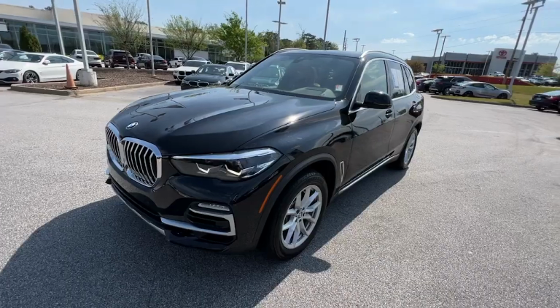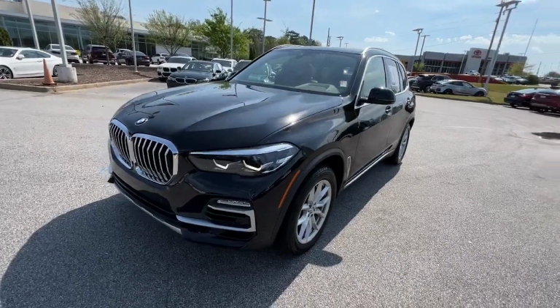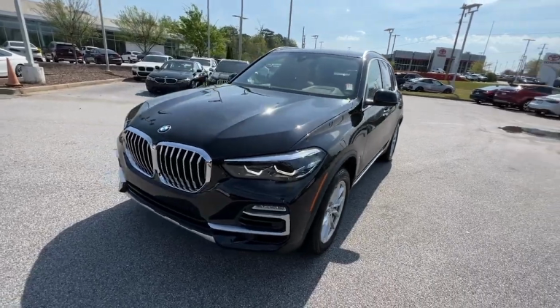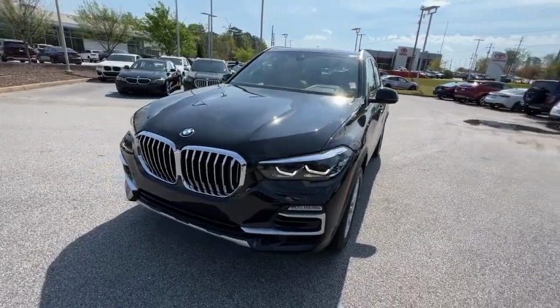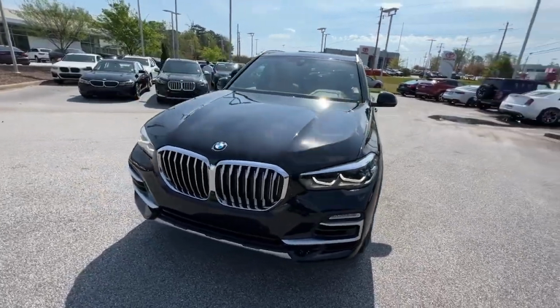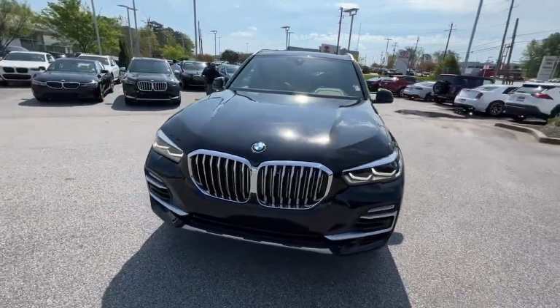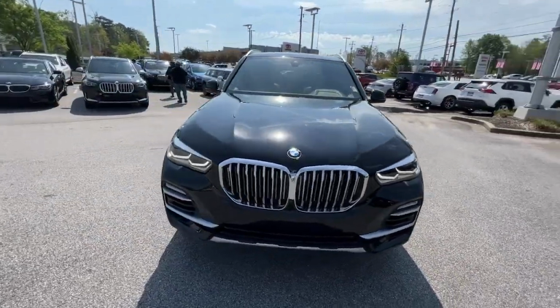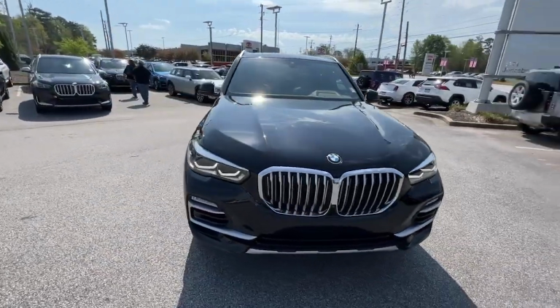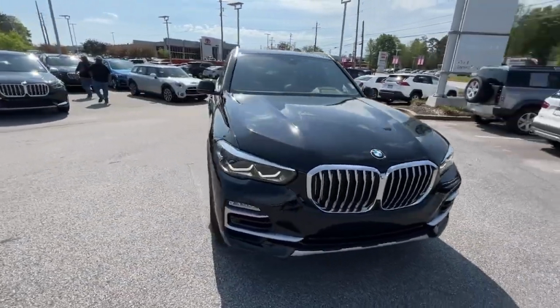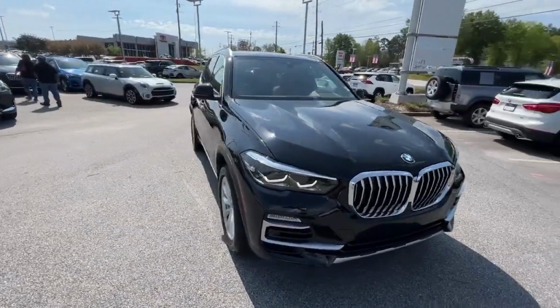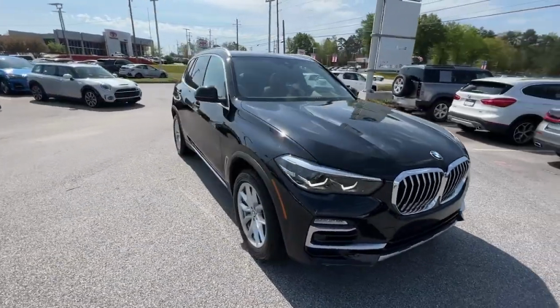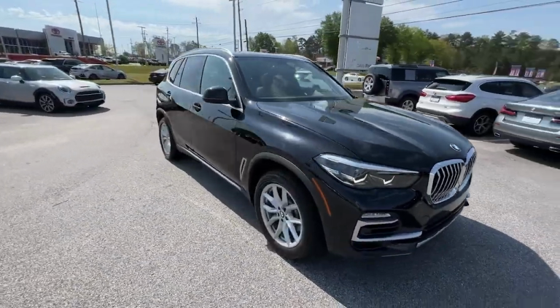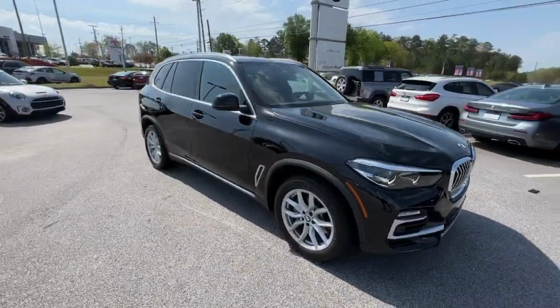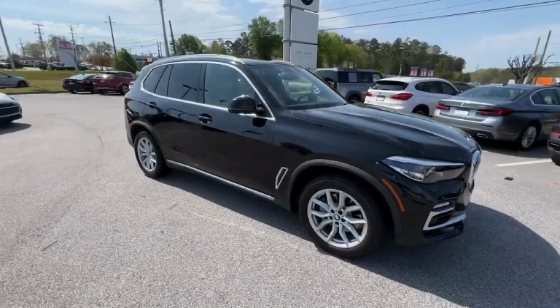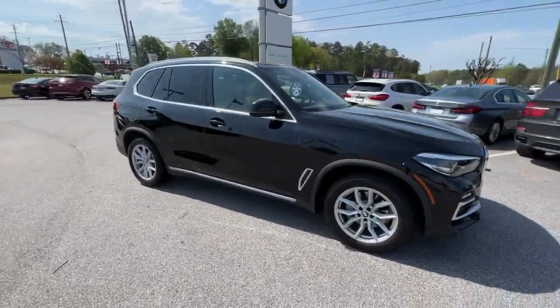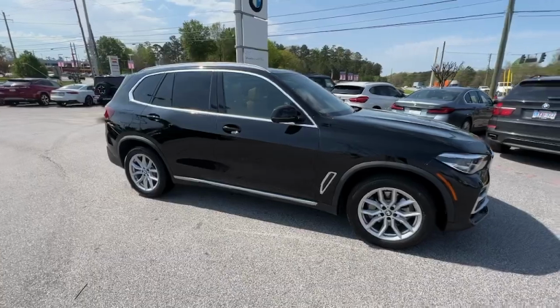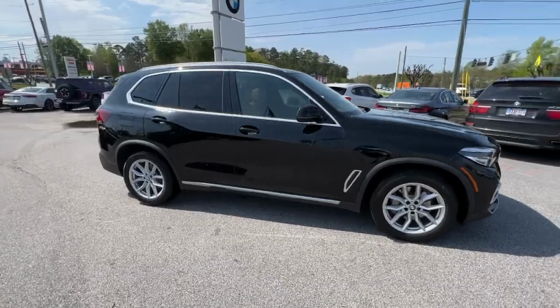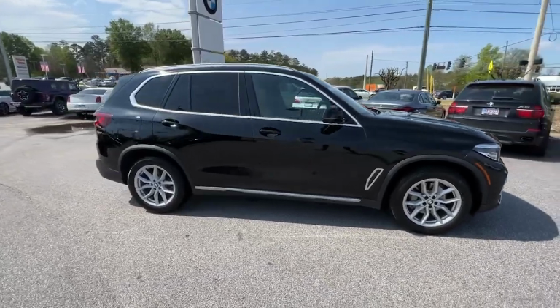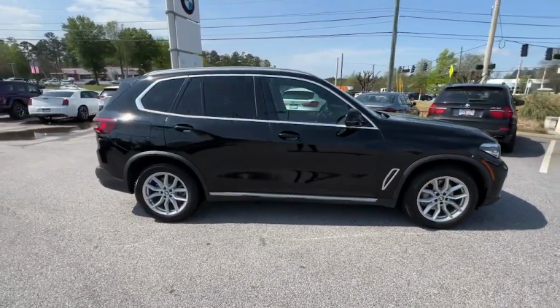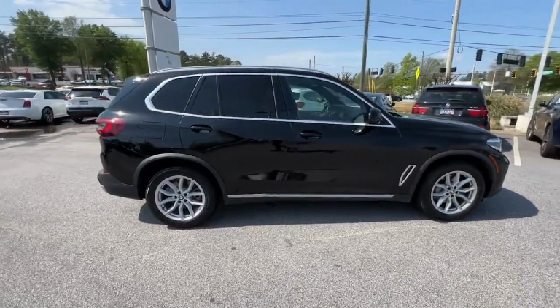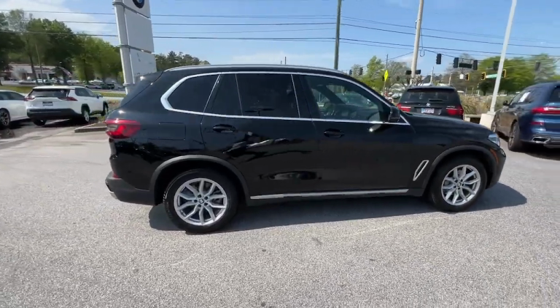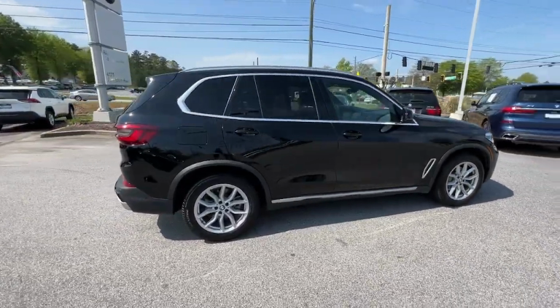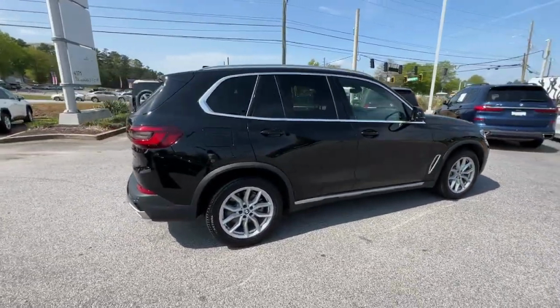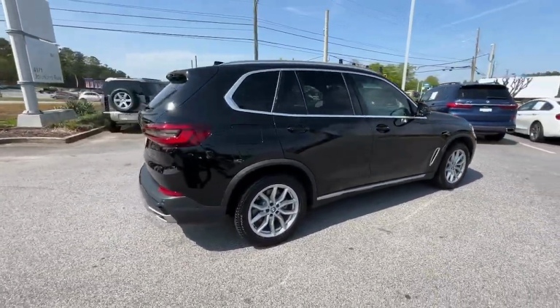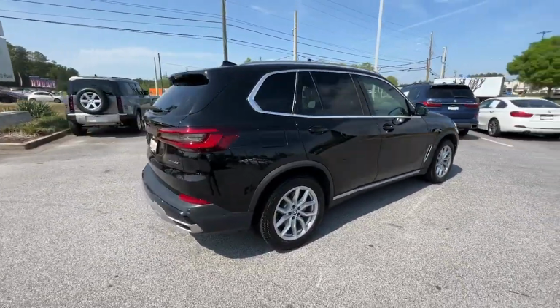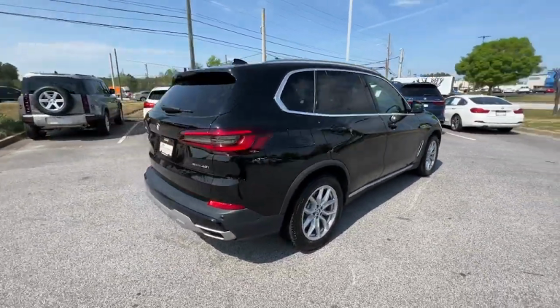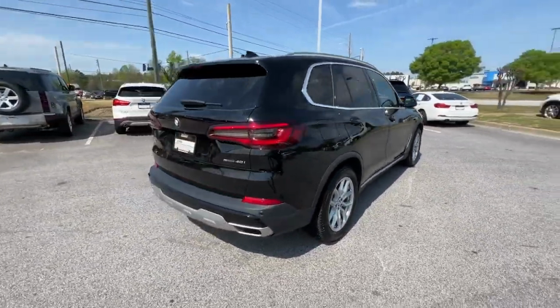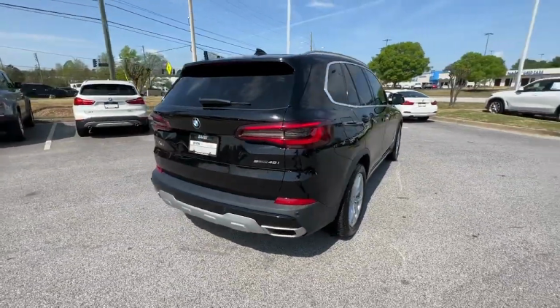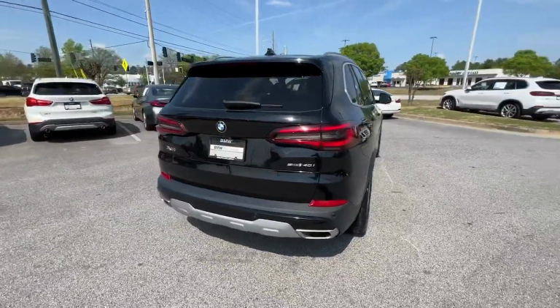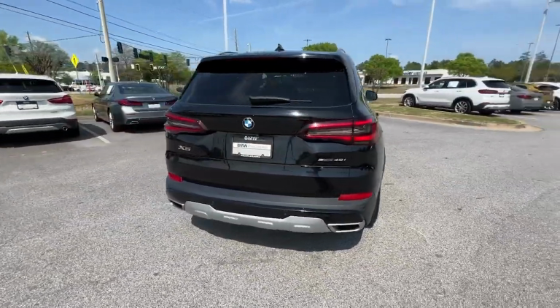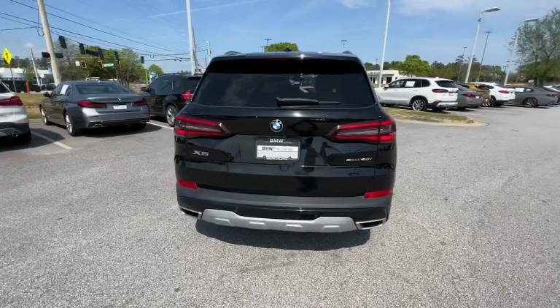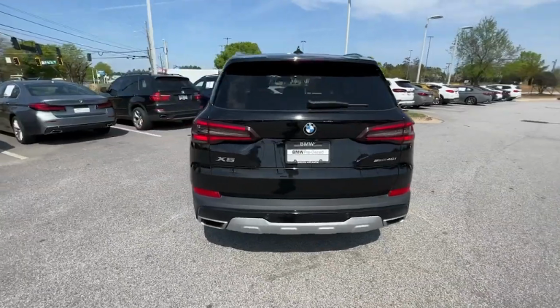This could be the car for you. The 2020 BMW X5. With less than 60,000 miles on the odometer, this vehicle provides excellent value.